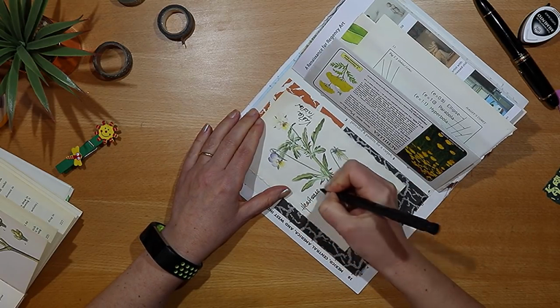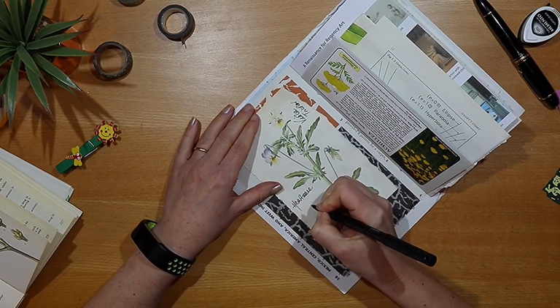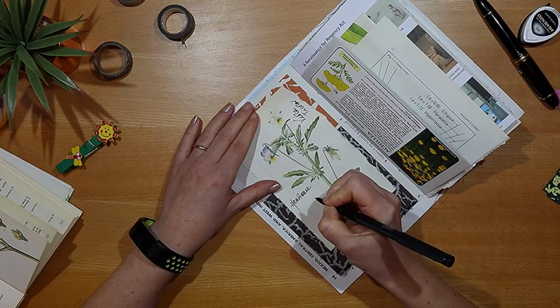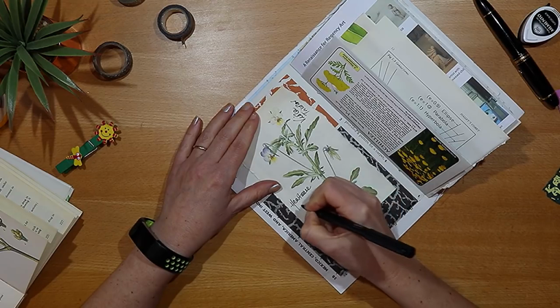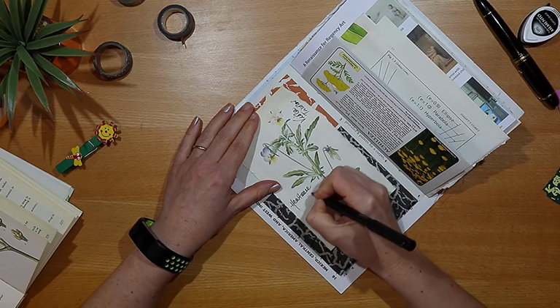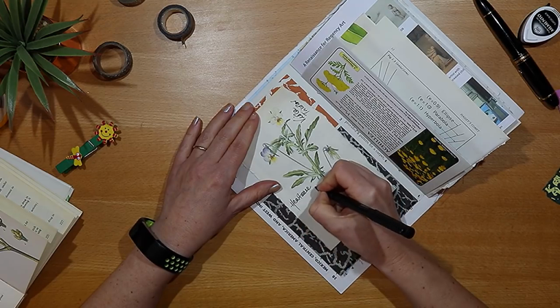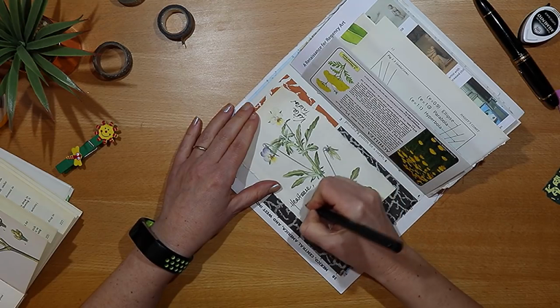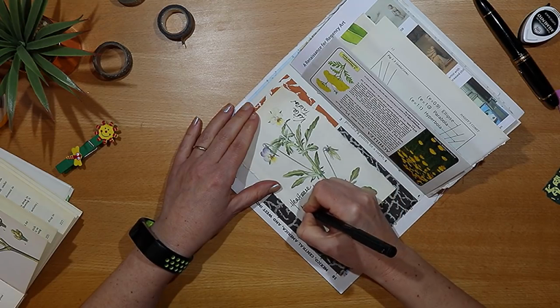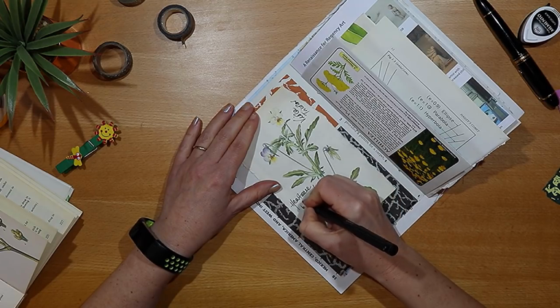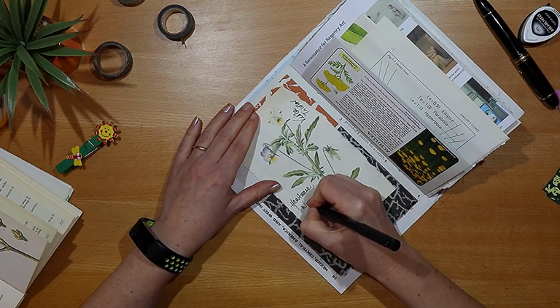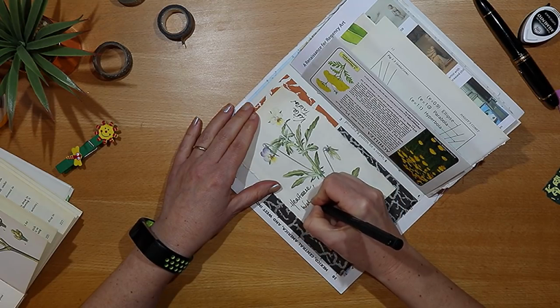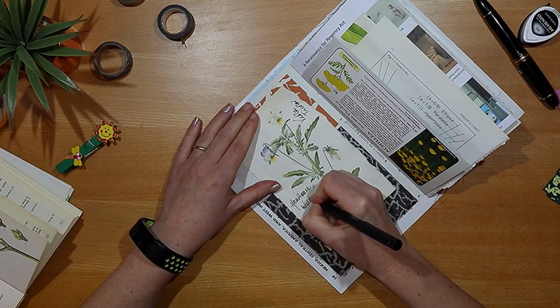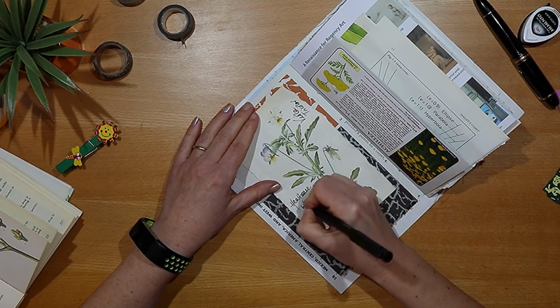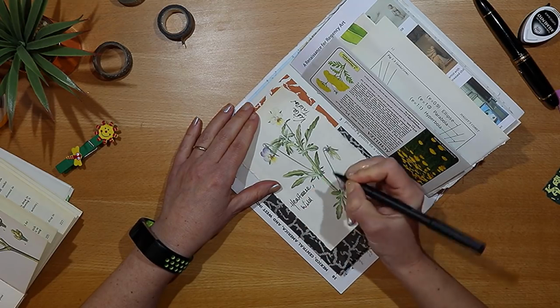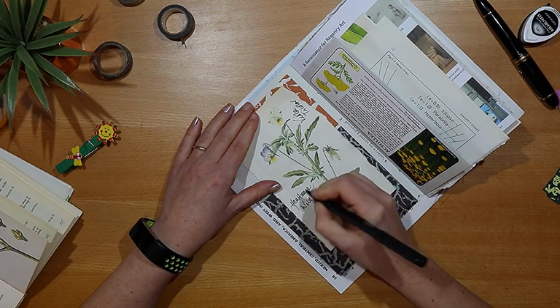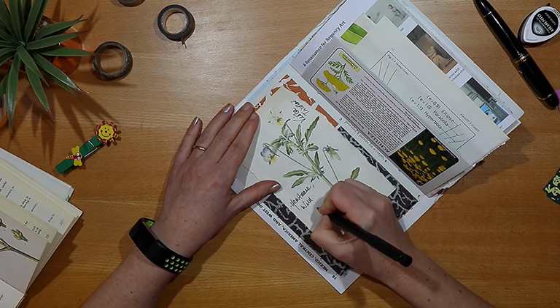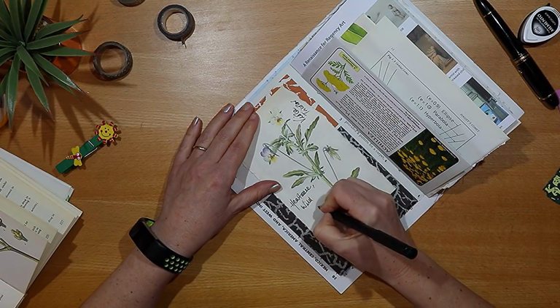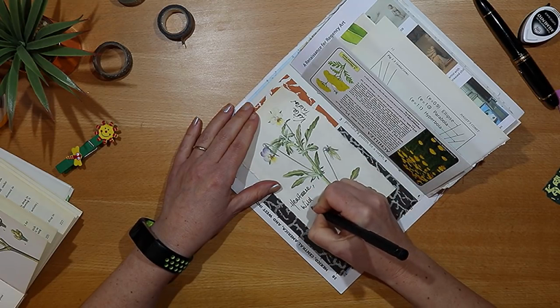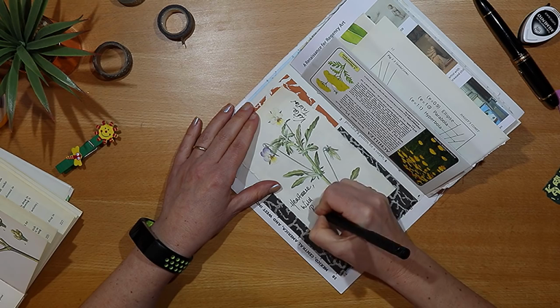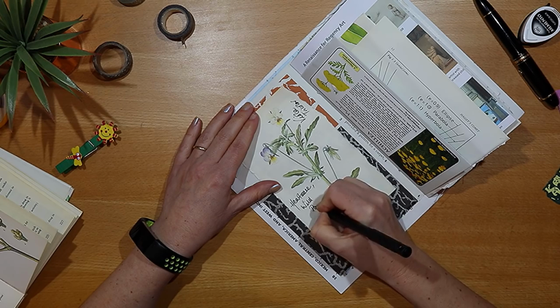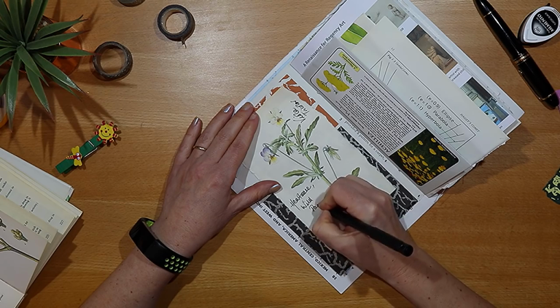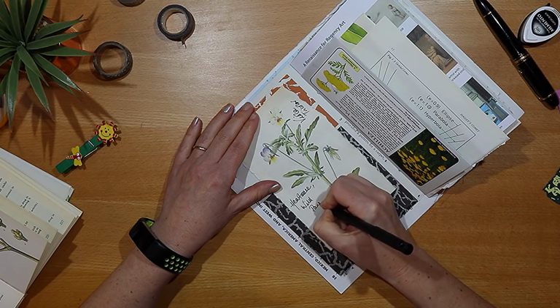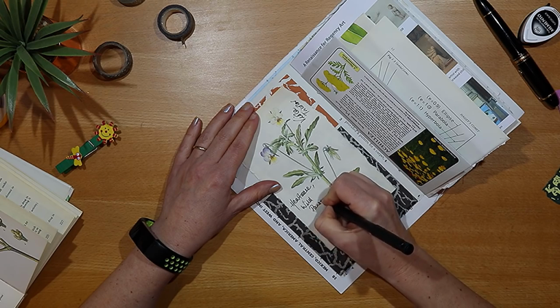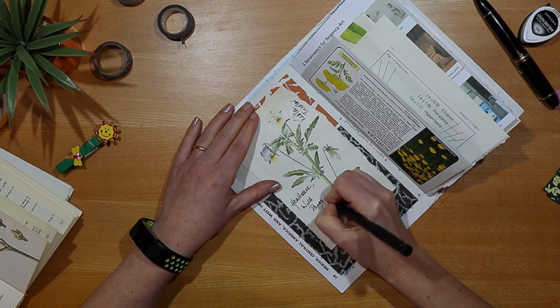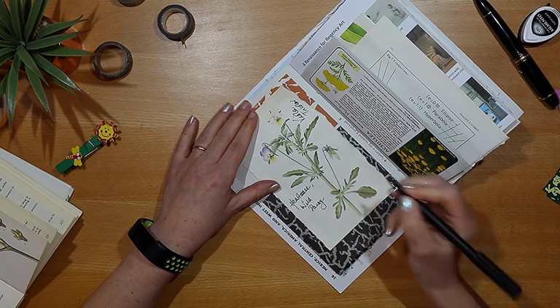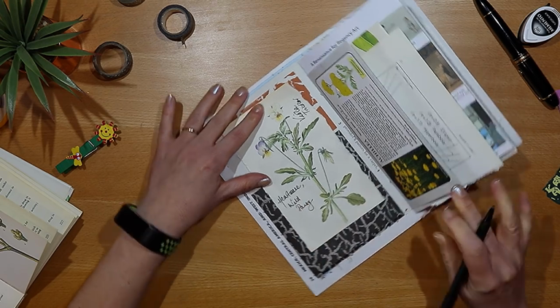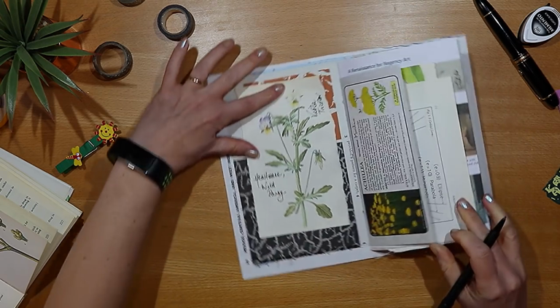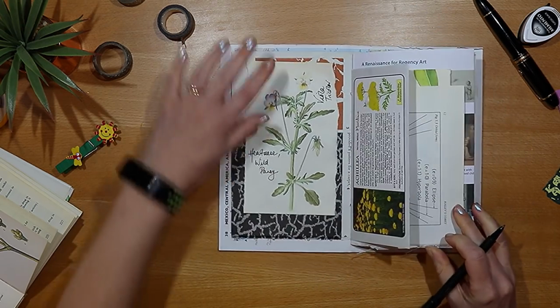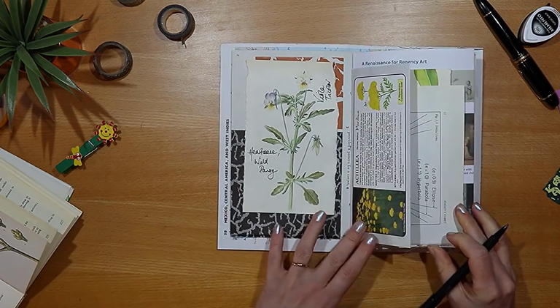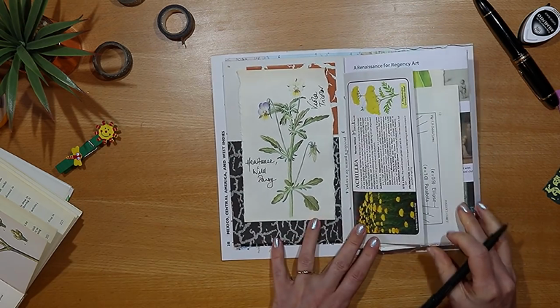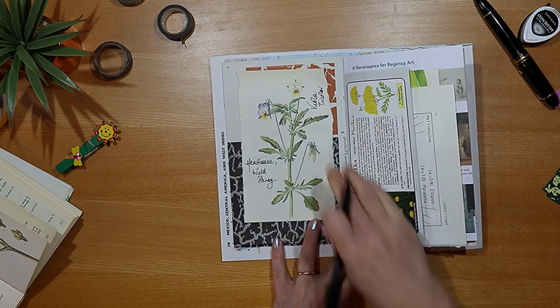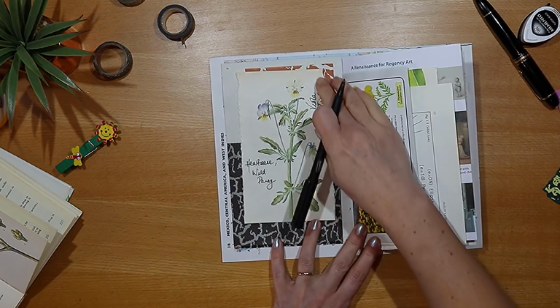Don't worry if your handwriting isn't the best — it will look good. The combination of text on pages like this just seems to work, so my tip would be just have a go.